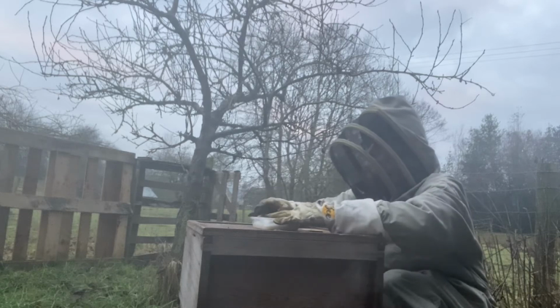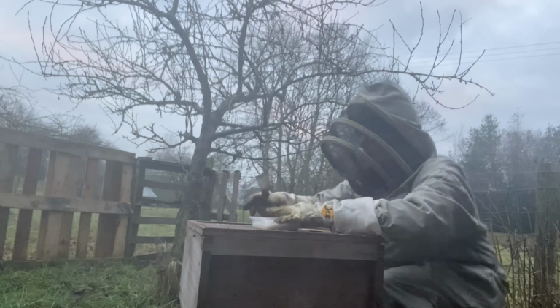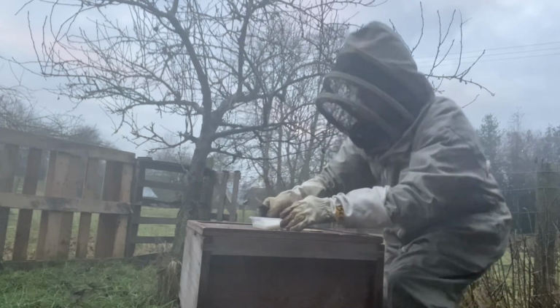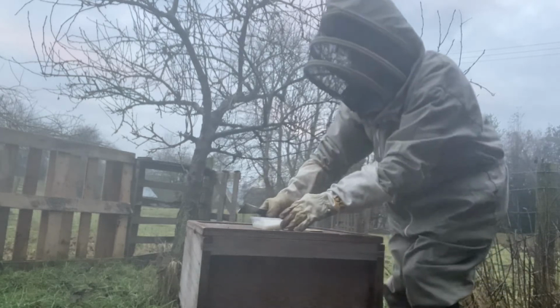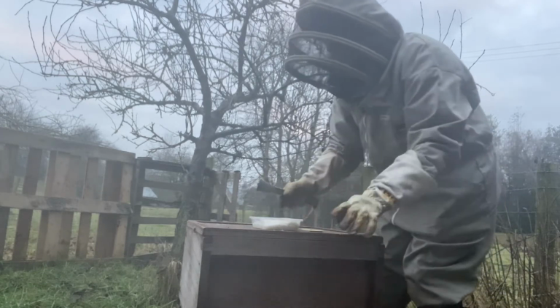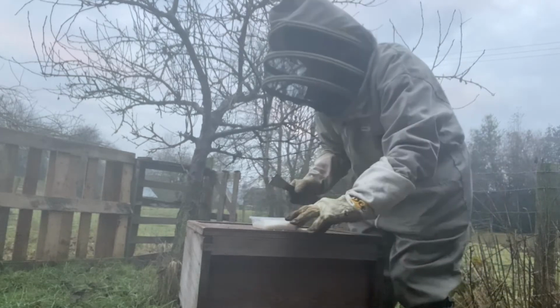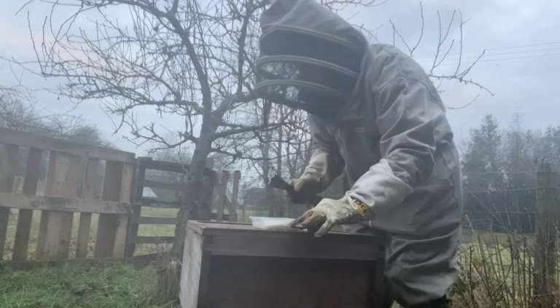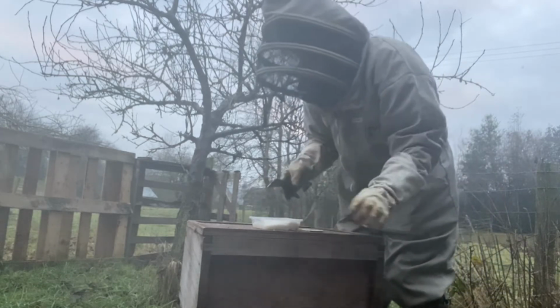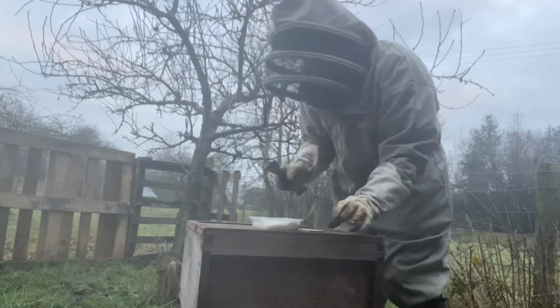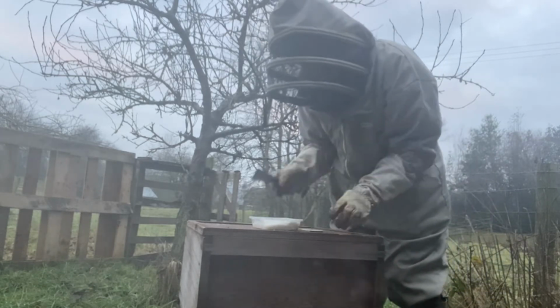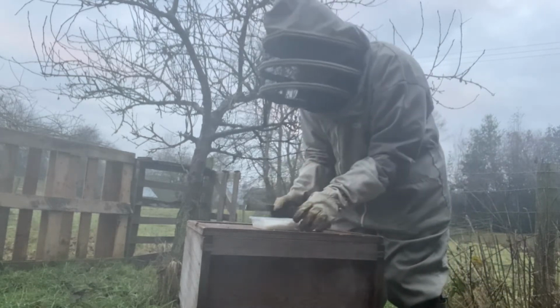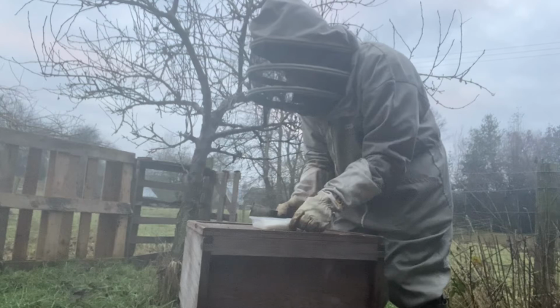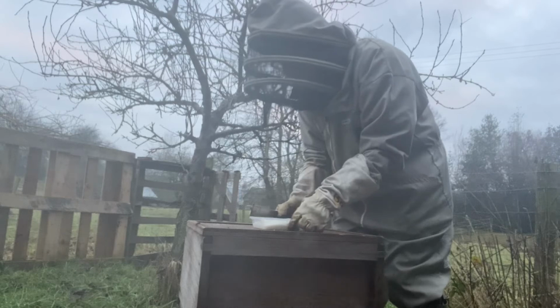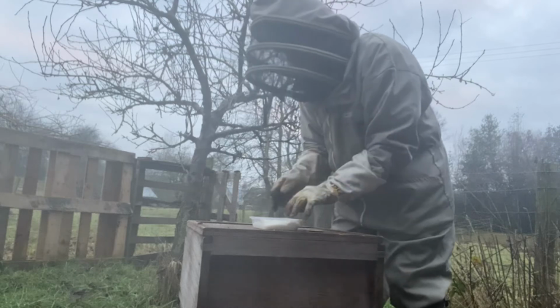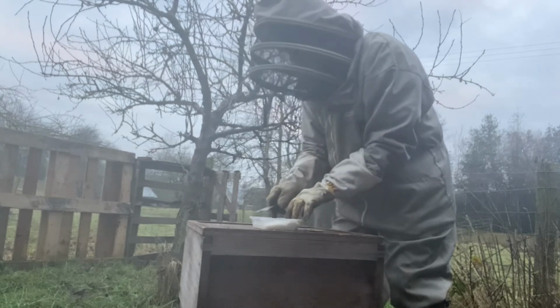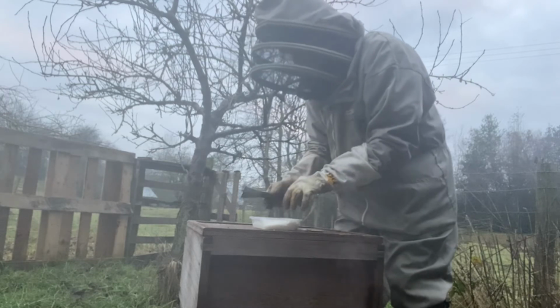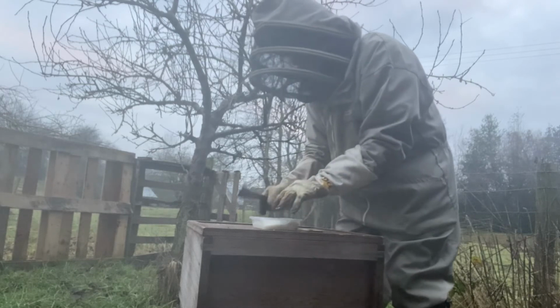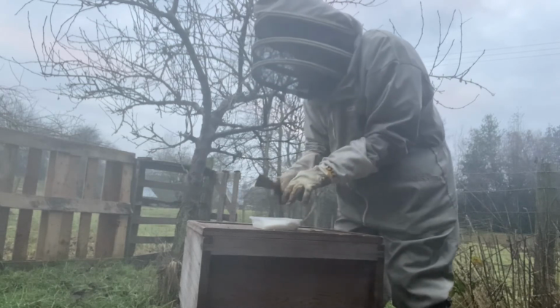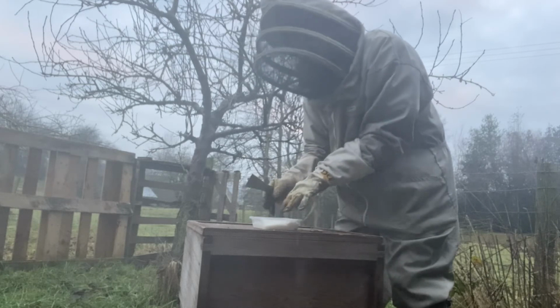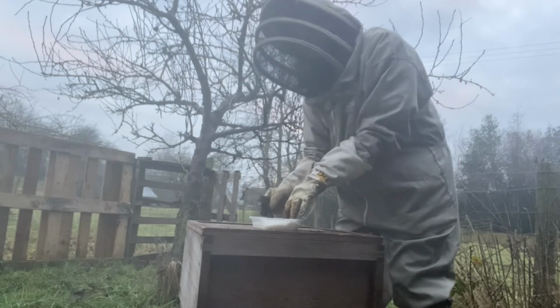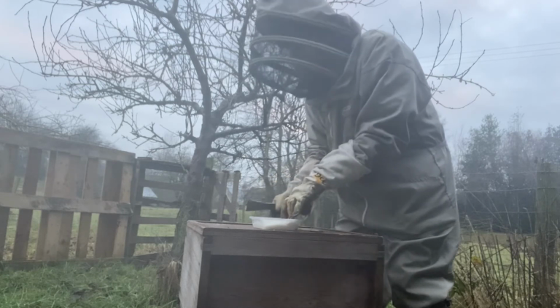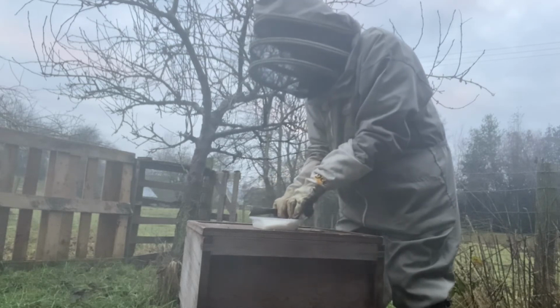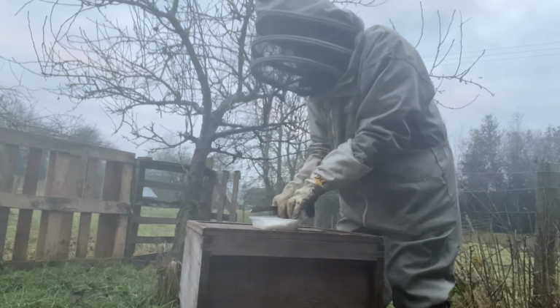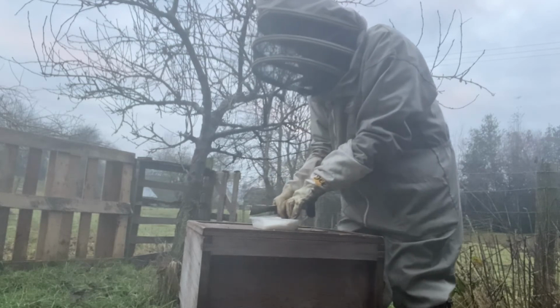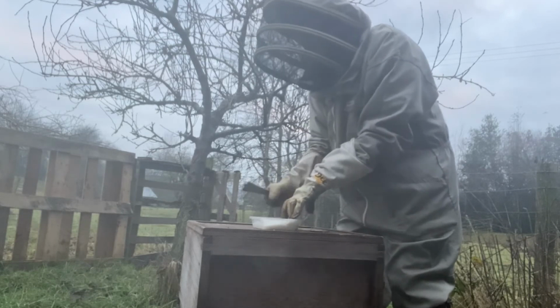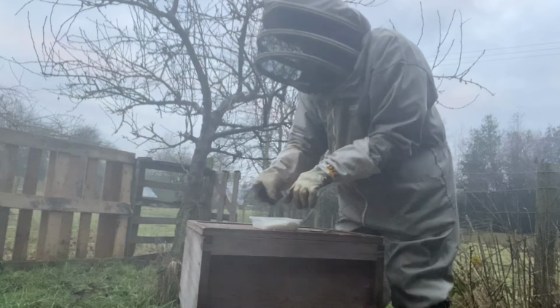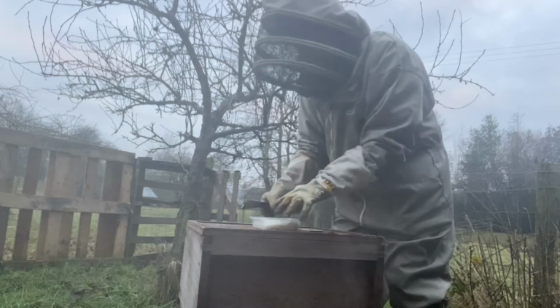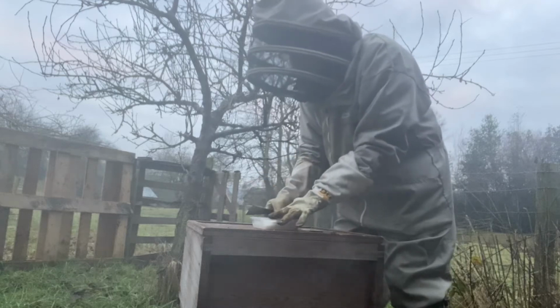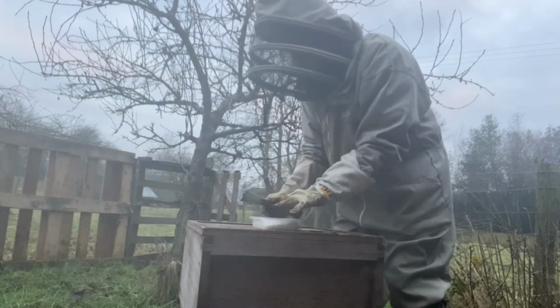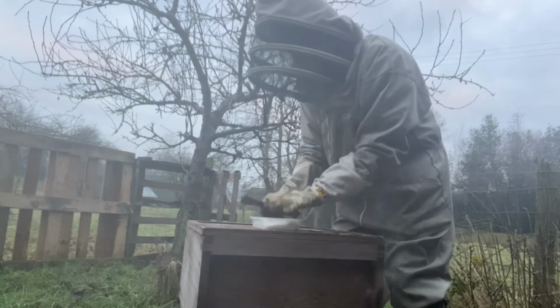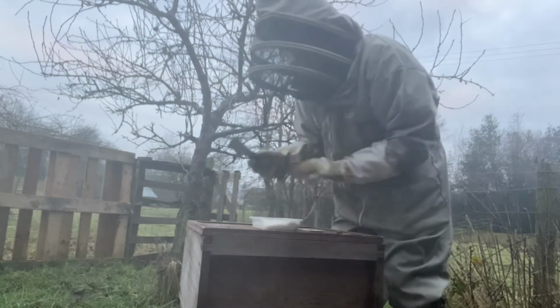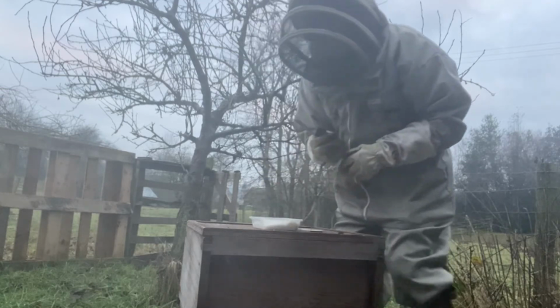Voila. So when I come up here again and if this is empty, I don't have to do all that again — I just lift the lid off here, put the fondant icing in, job done.